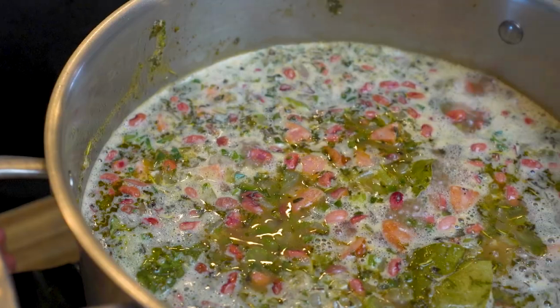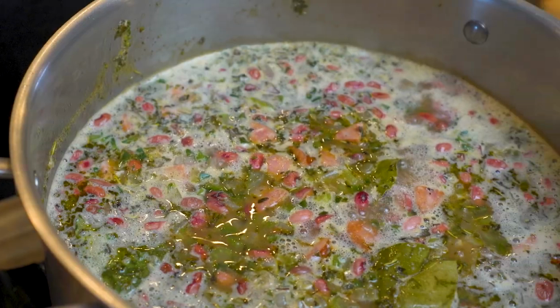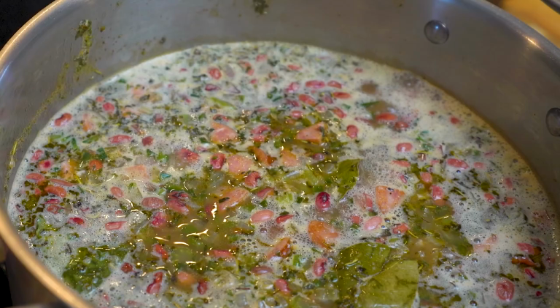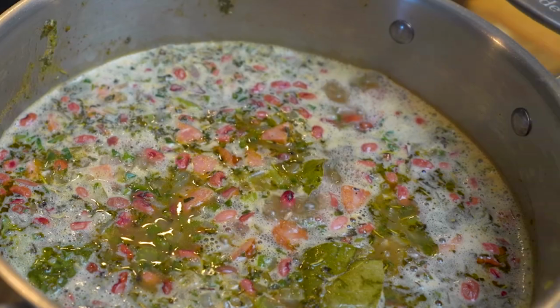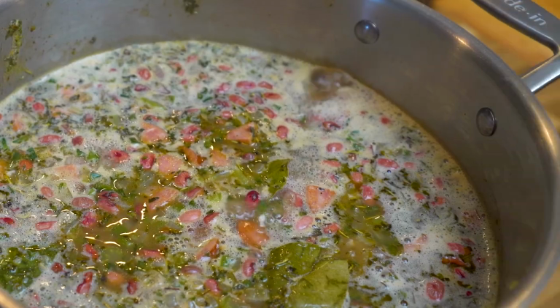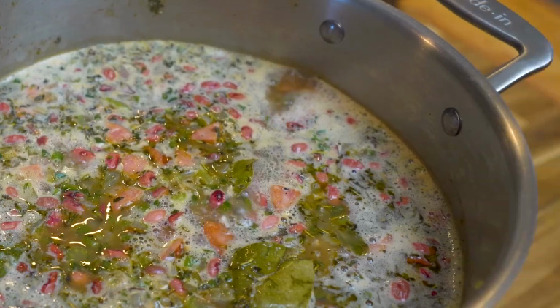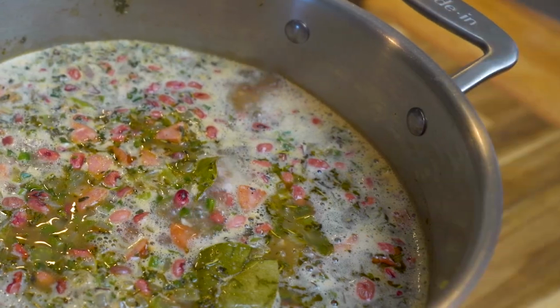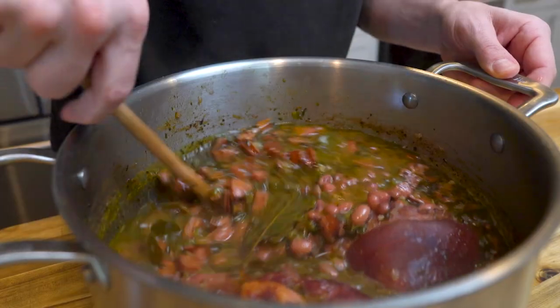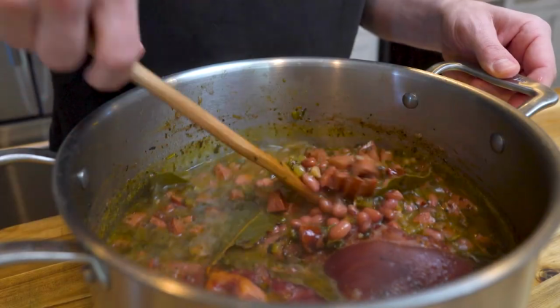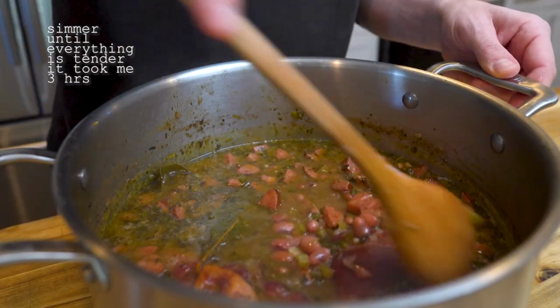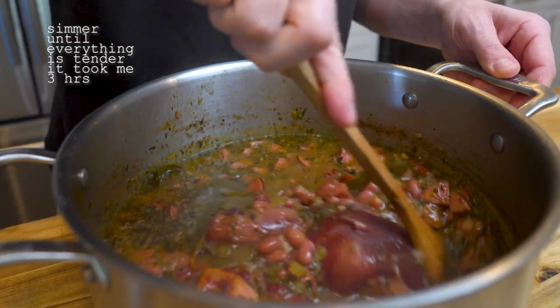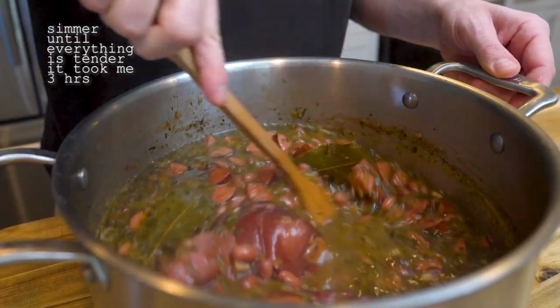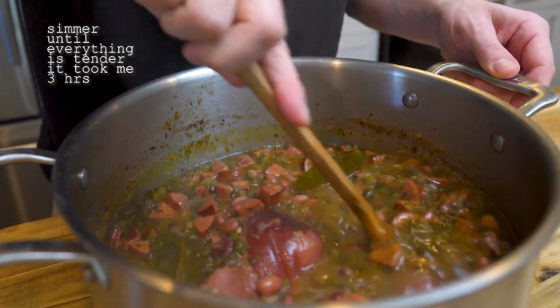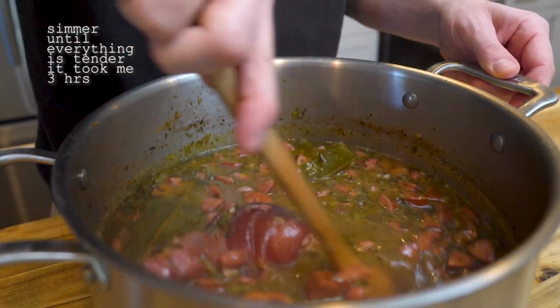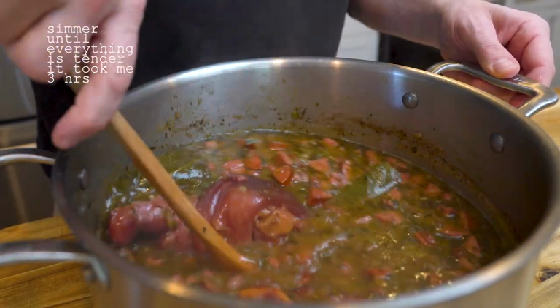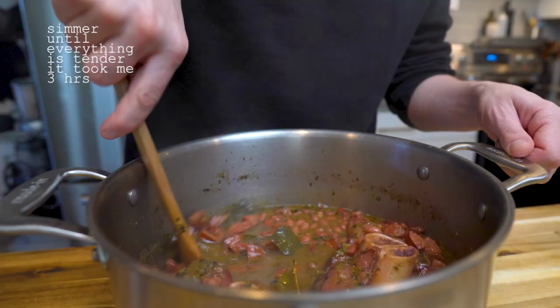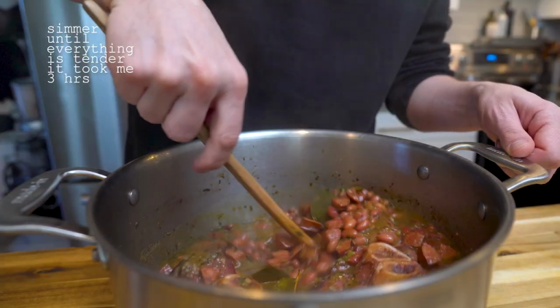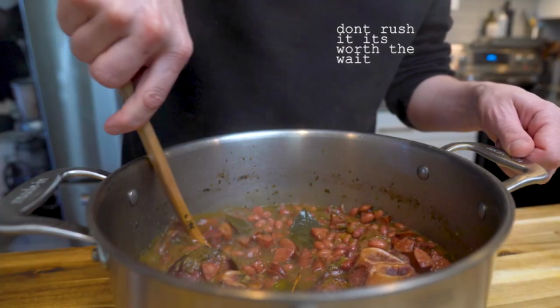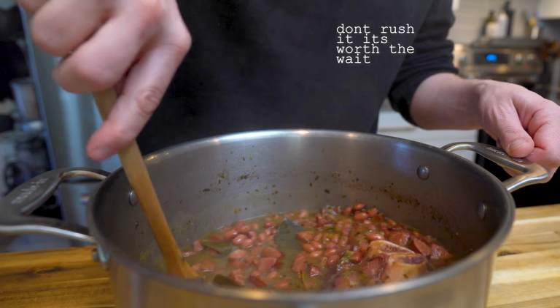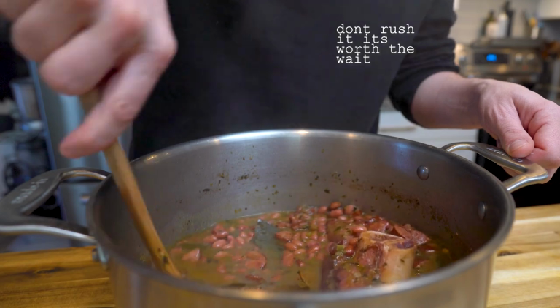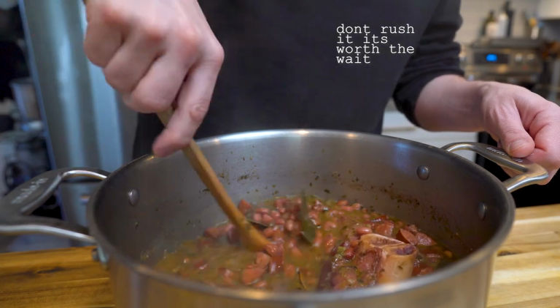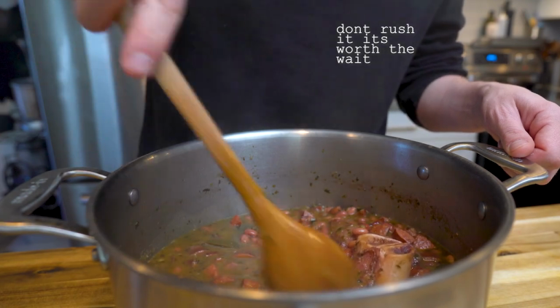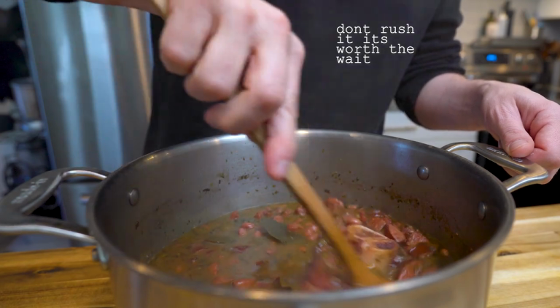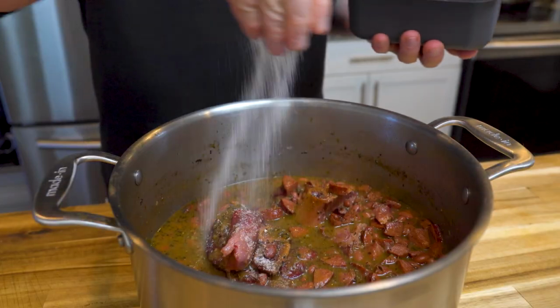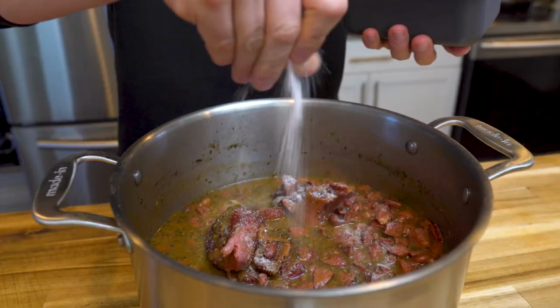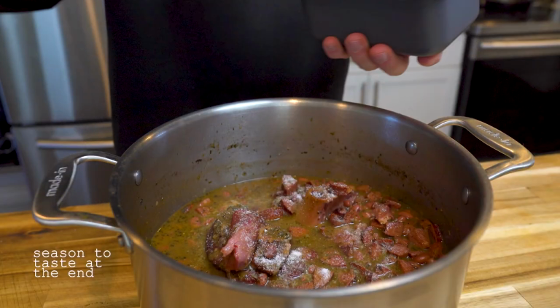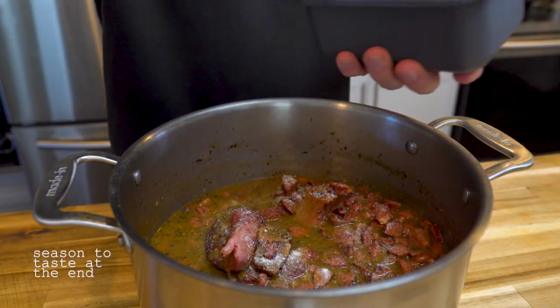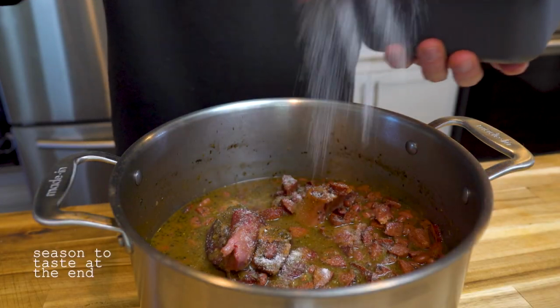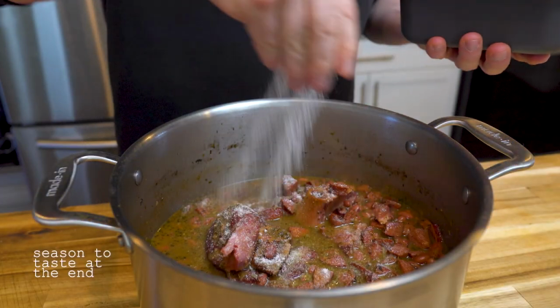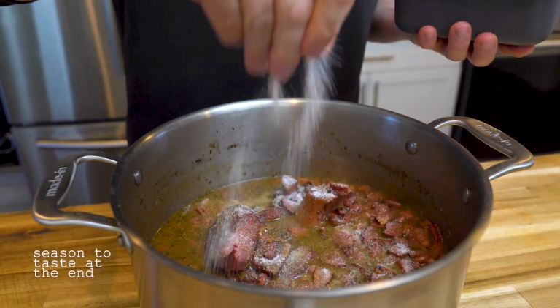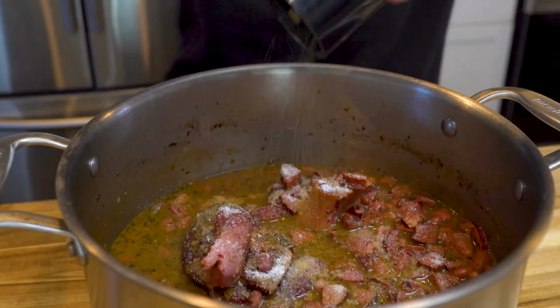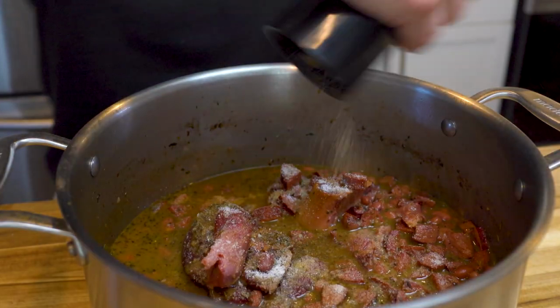Then it's simple — you just sit back and wait. Let this simmer for like 3-4 hours until everything is tender. Towards the end, adjust your seasoning with salt and pepper.